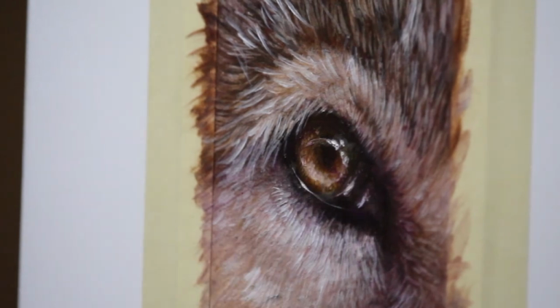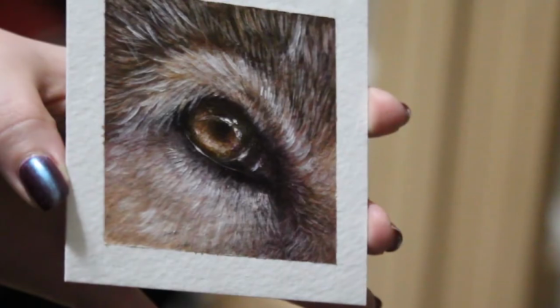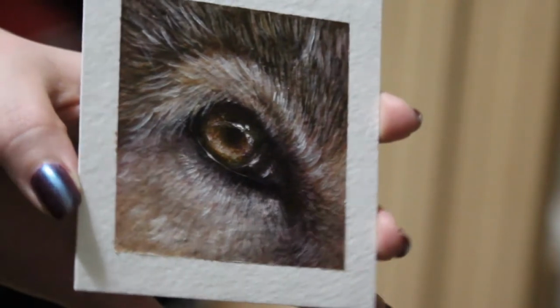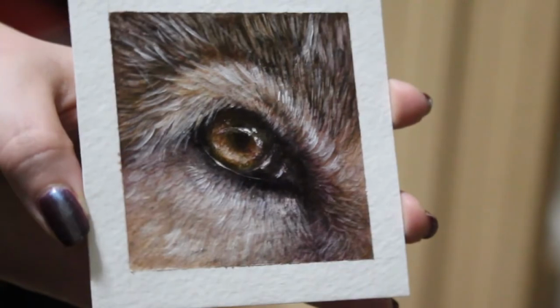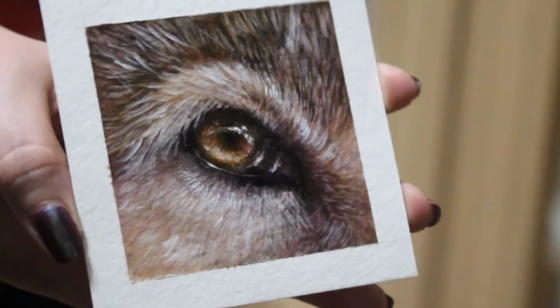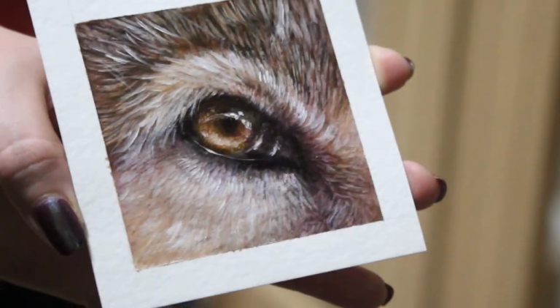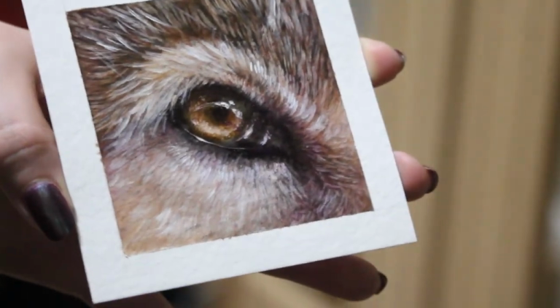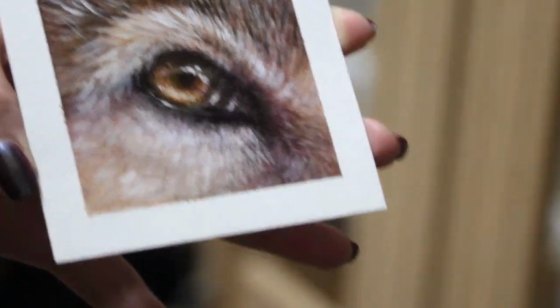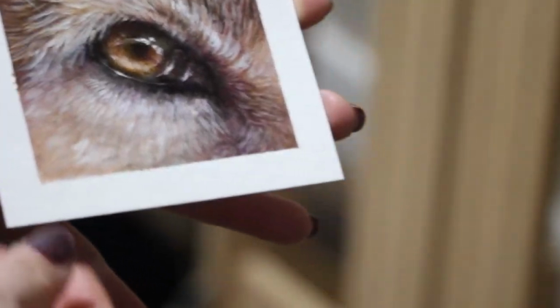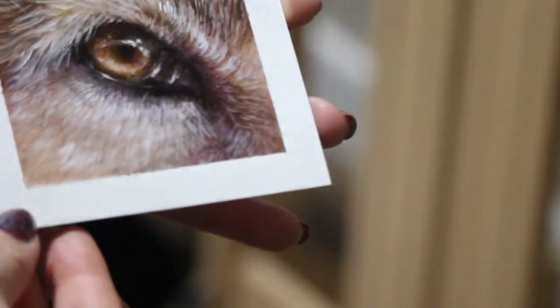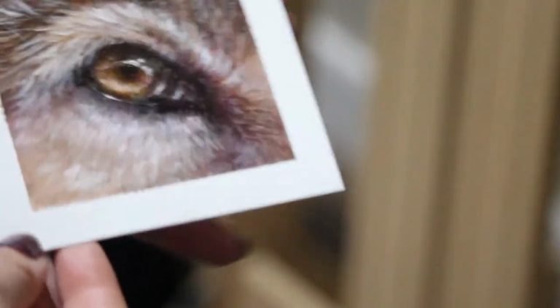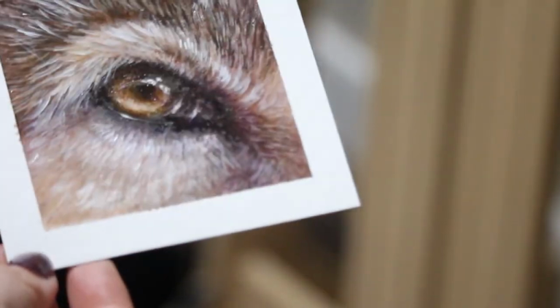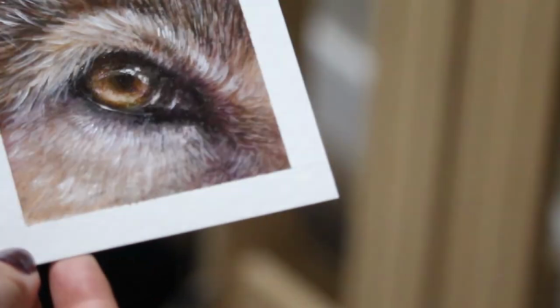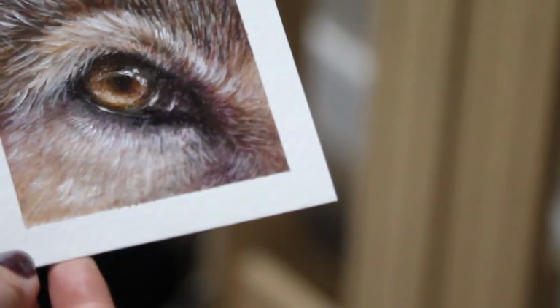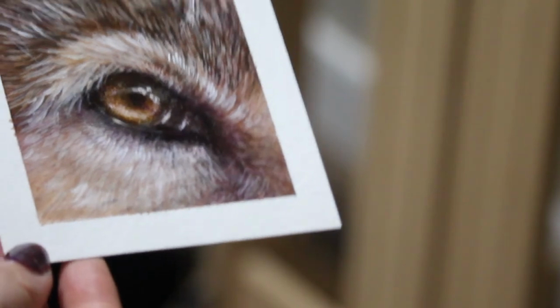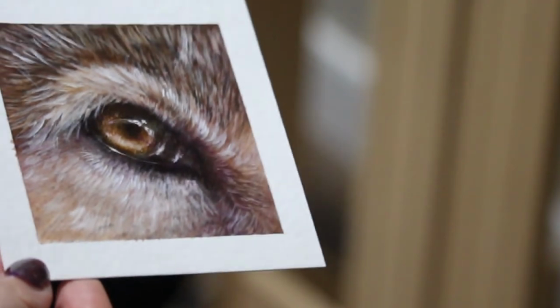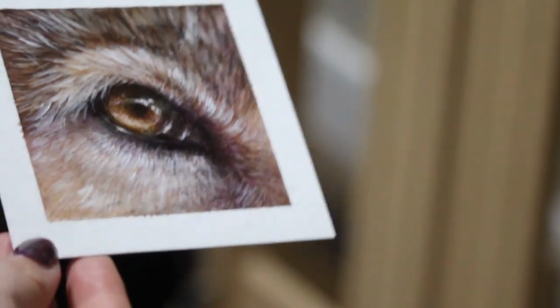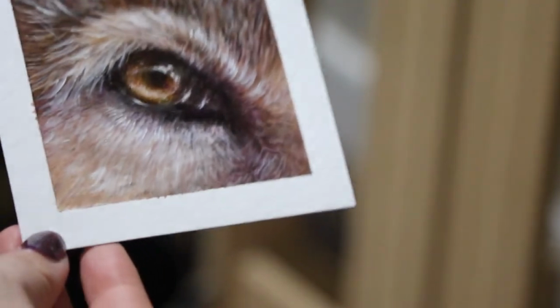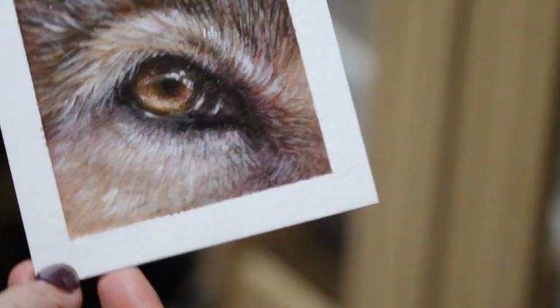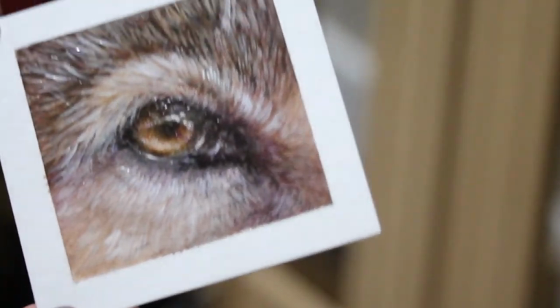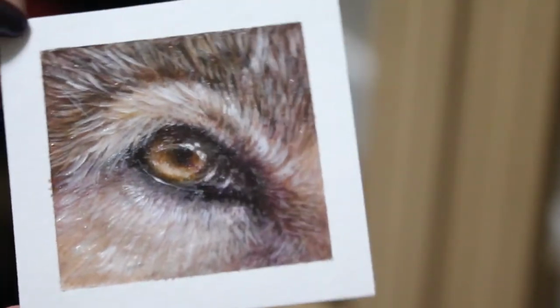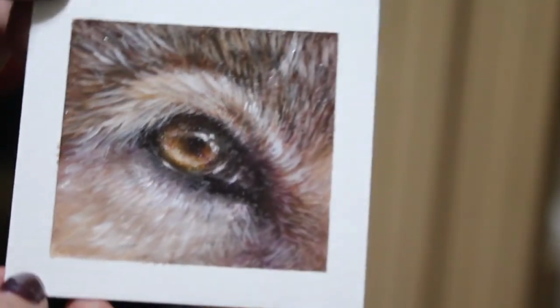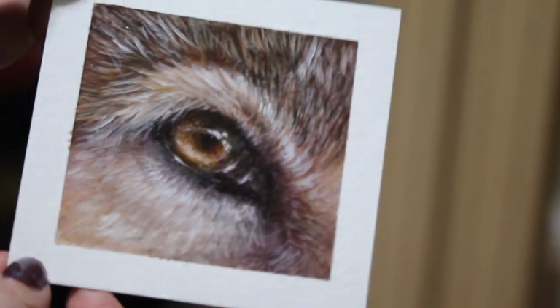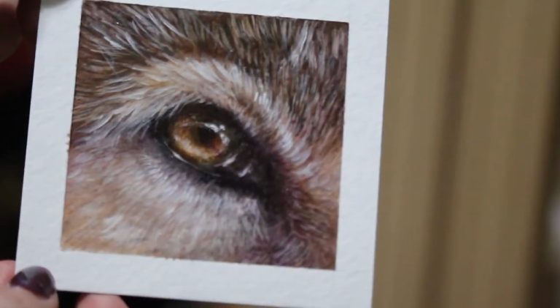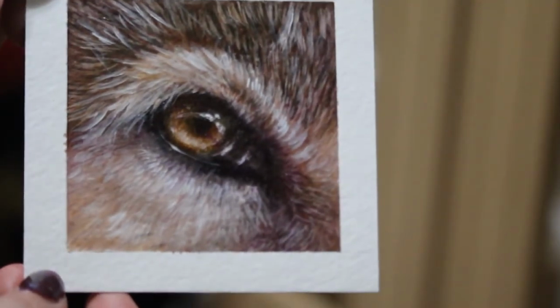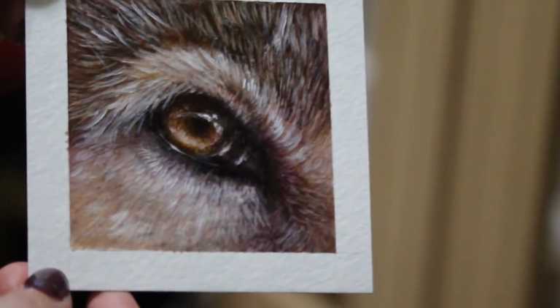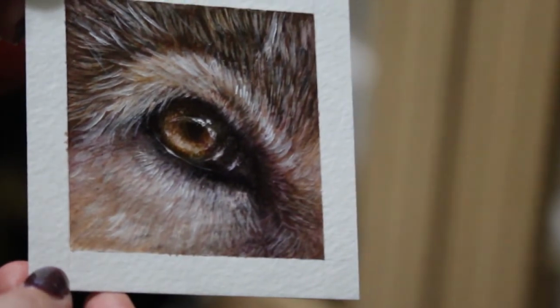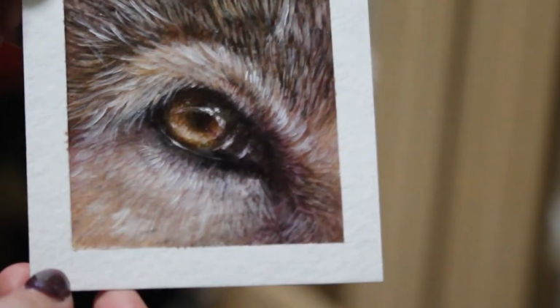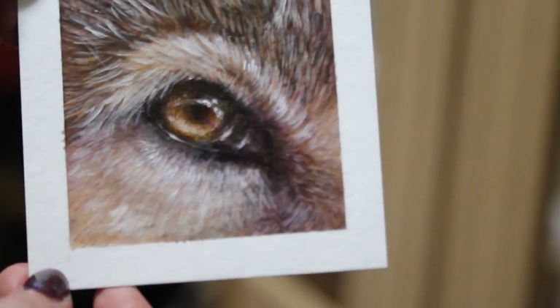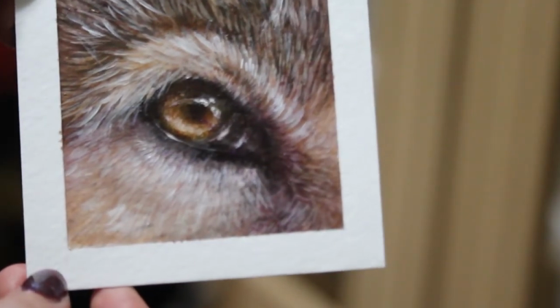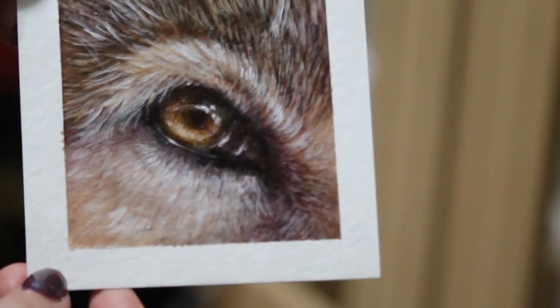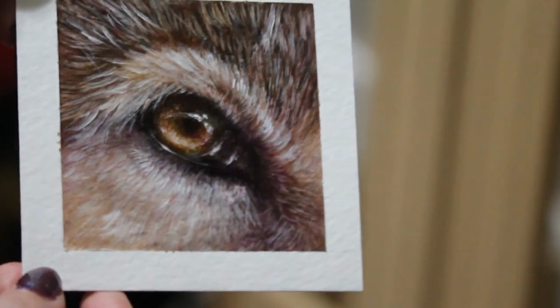And we're done! See how awesome that looks? Imagine applying these techniques to any painting you do. Thank you guys so much for watching.